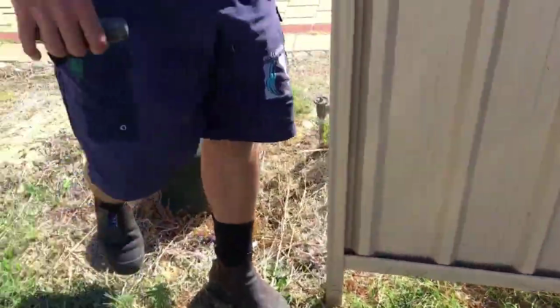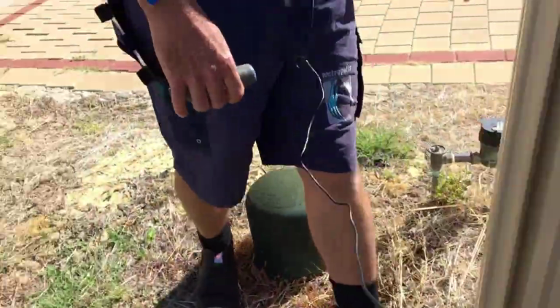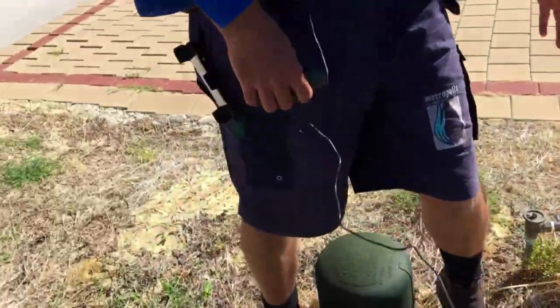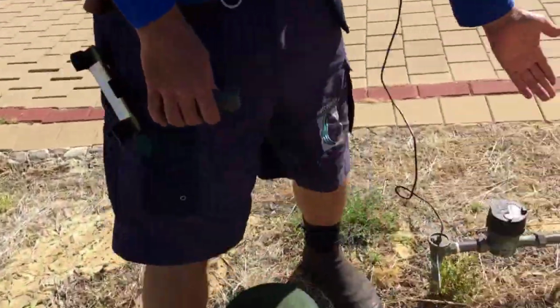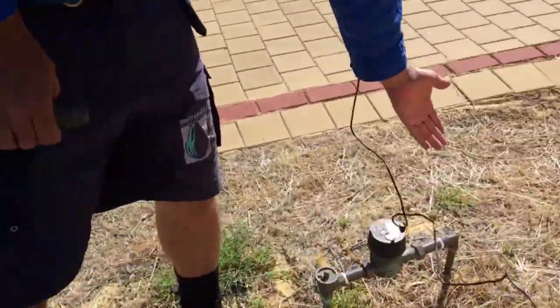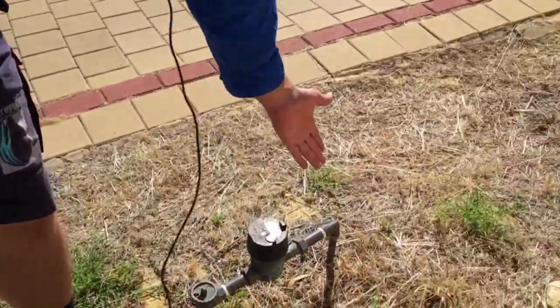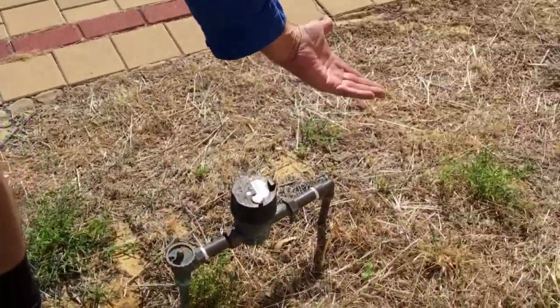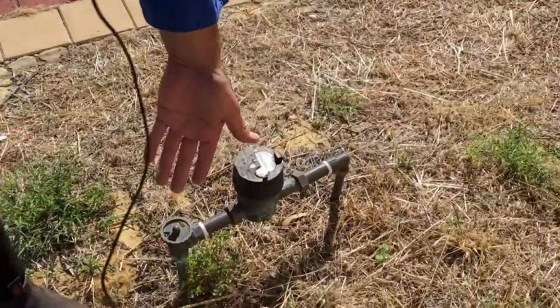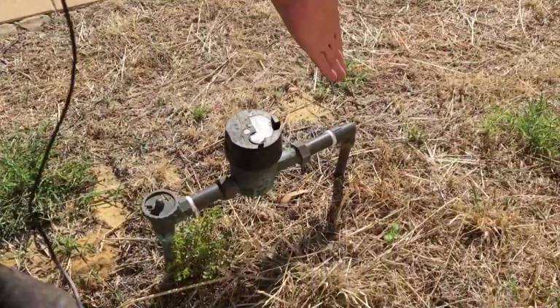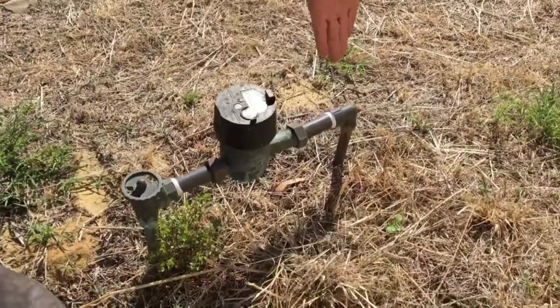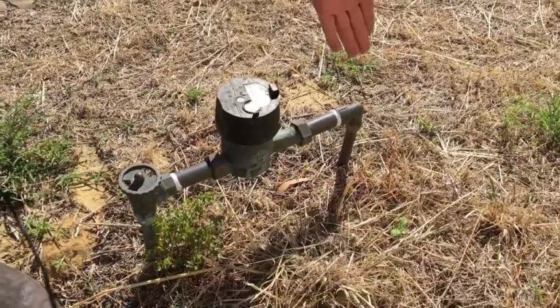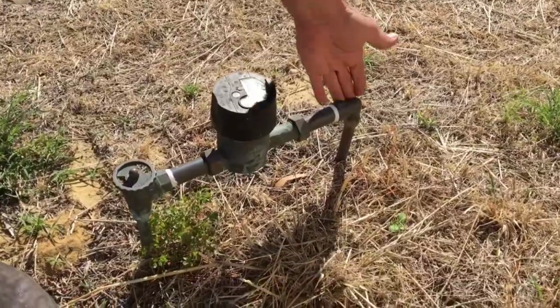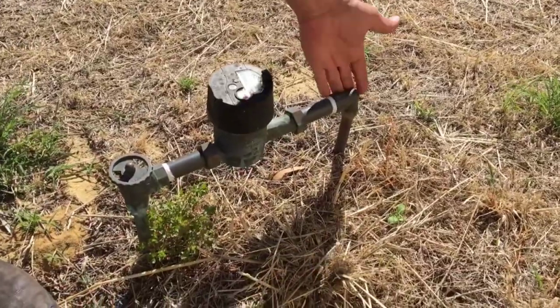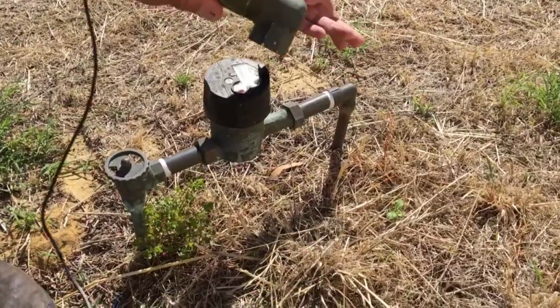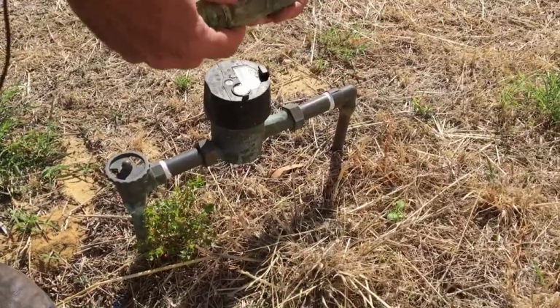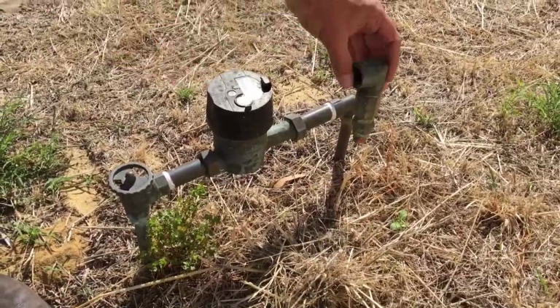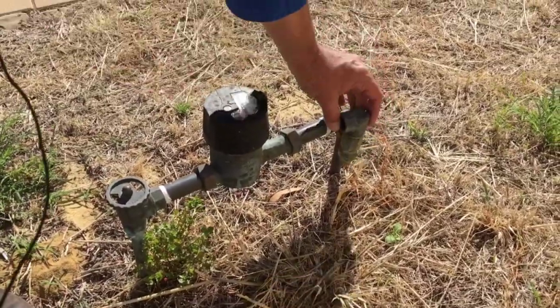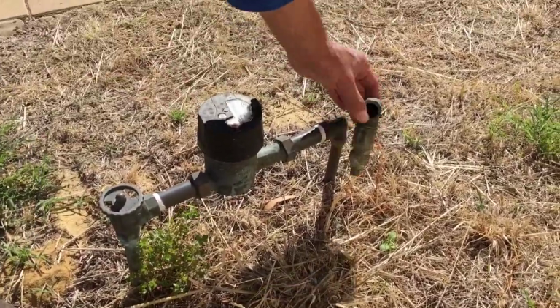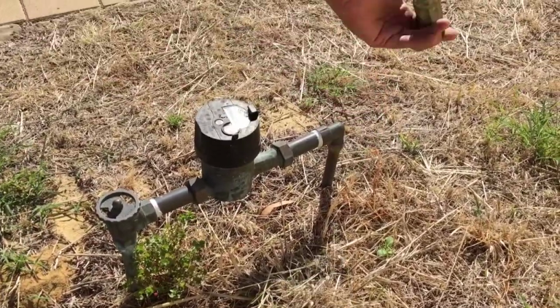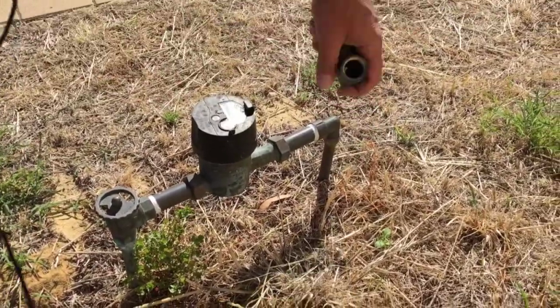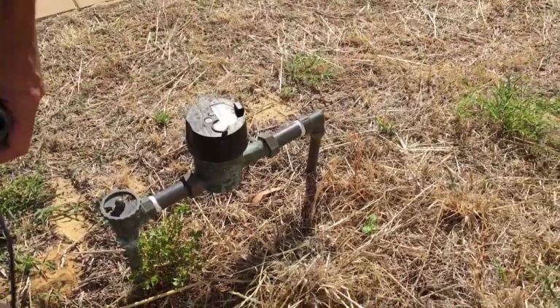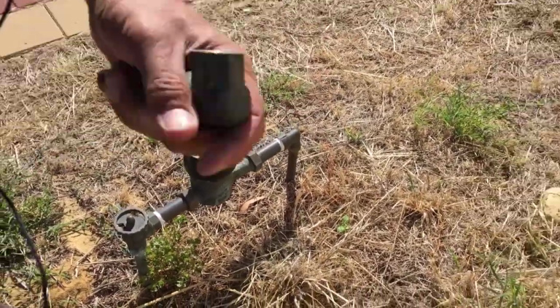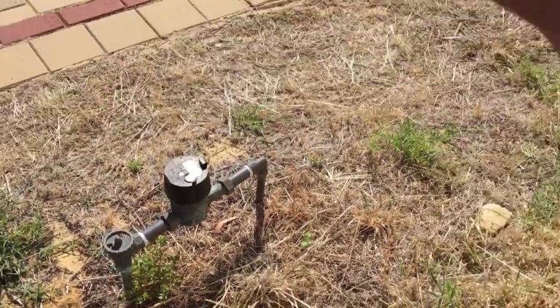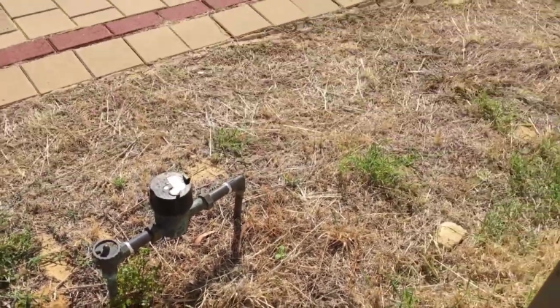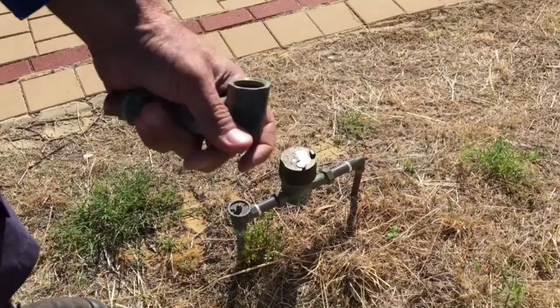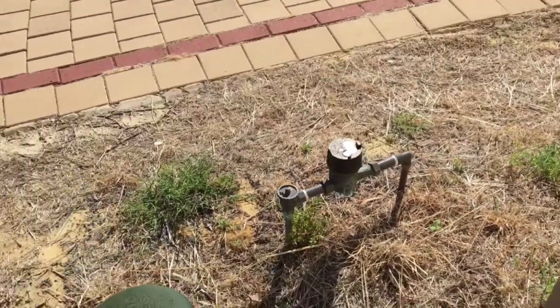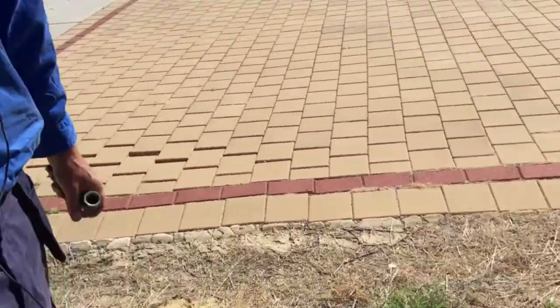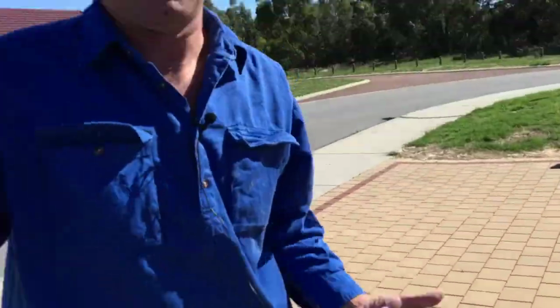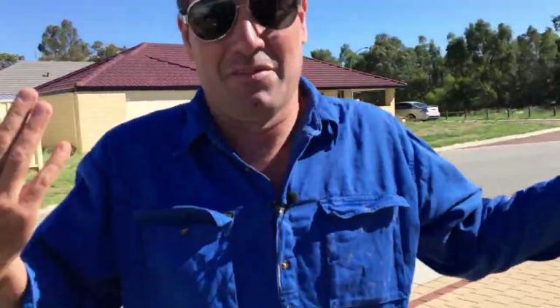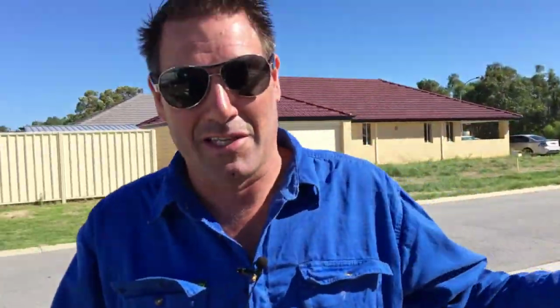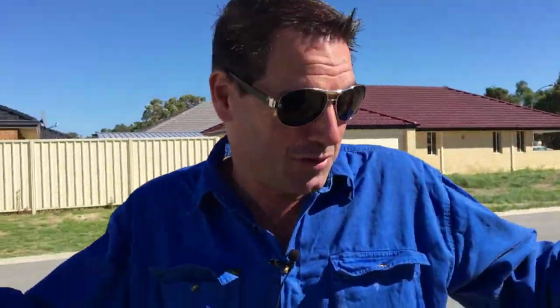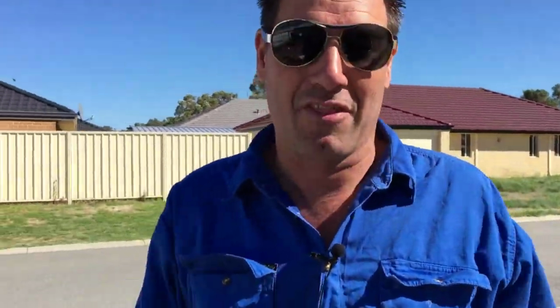I'll just show you this - come and look at this one next door. So you've got another water meter not protected at all, nothing's on there. It should have something like that on it, but this house next door's got nothing.